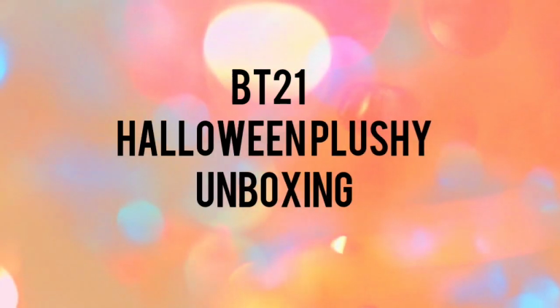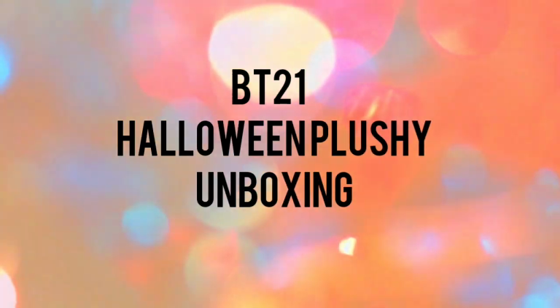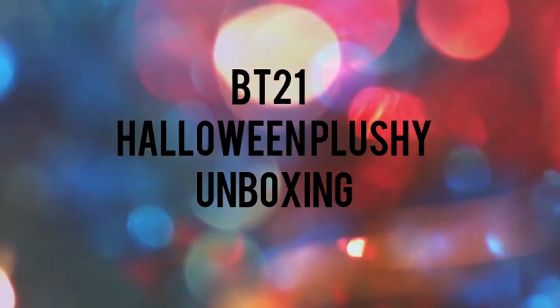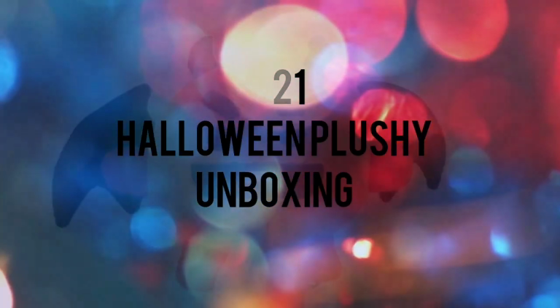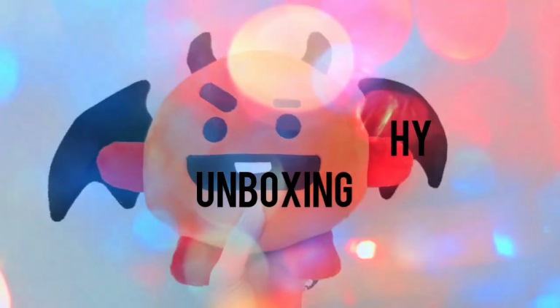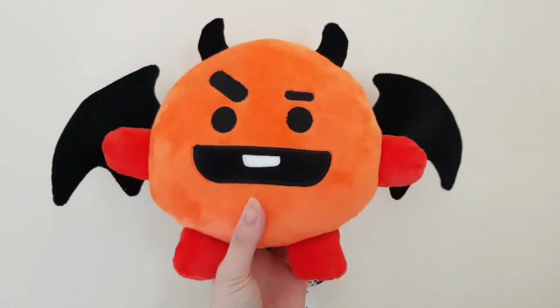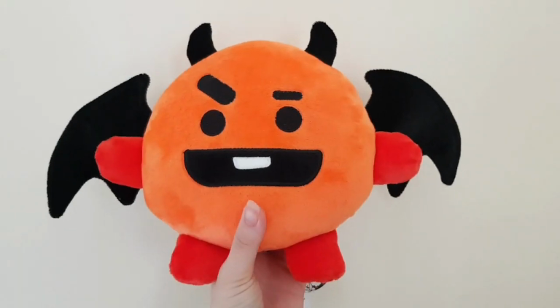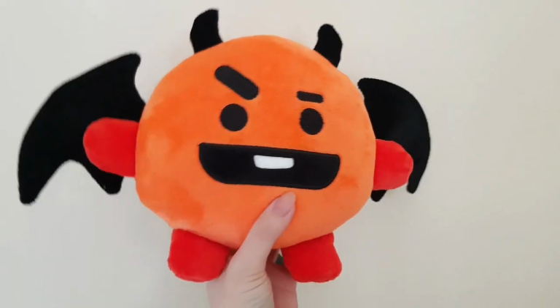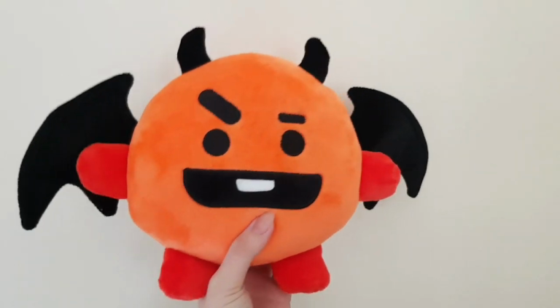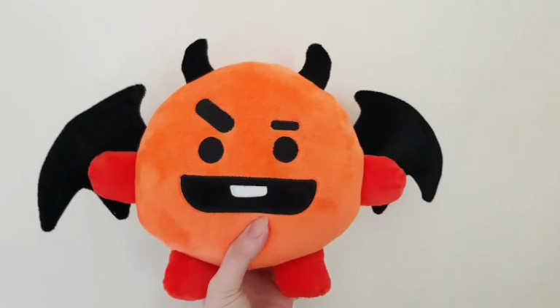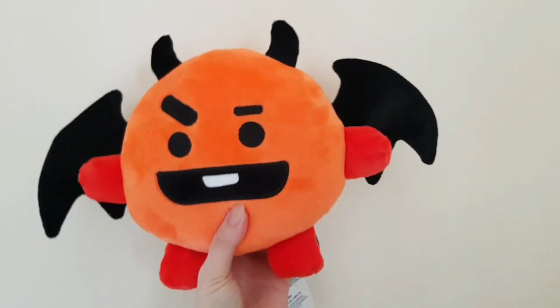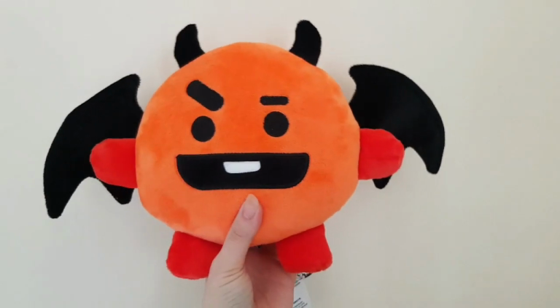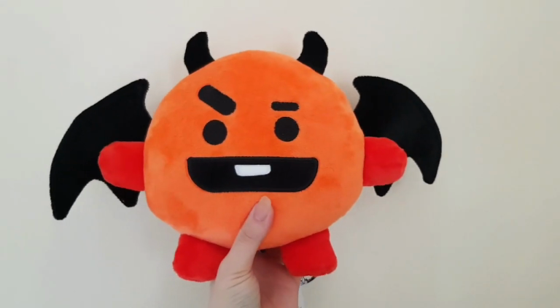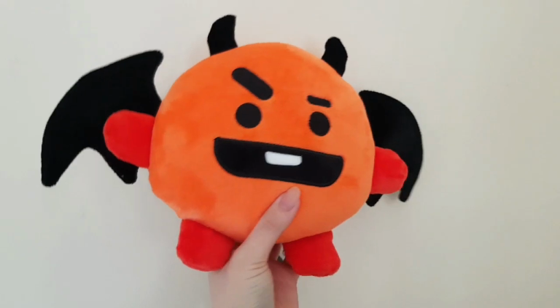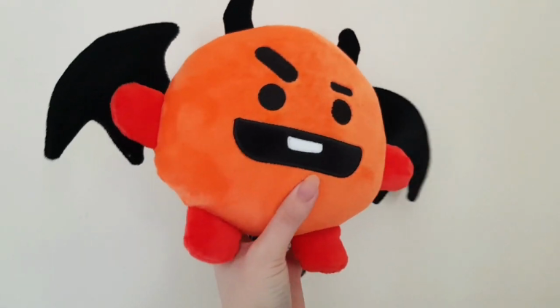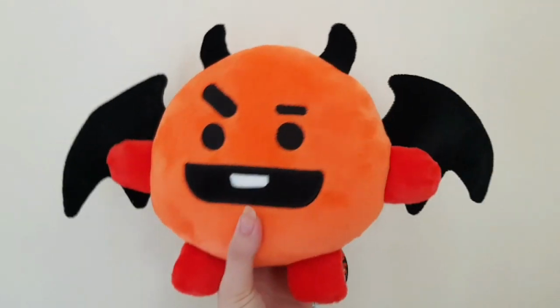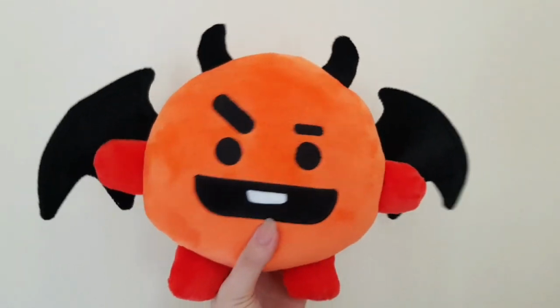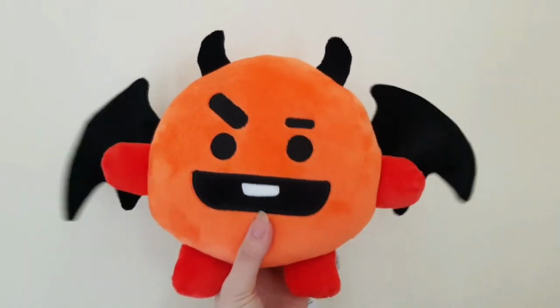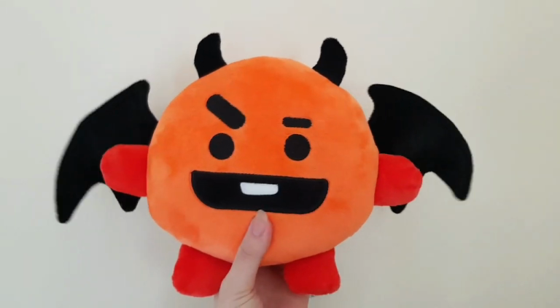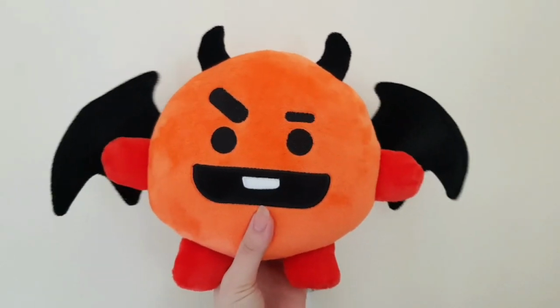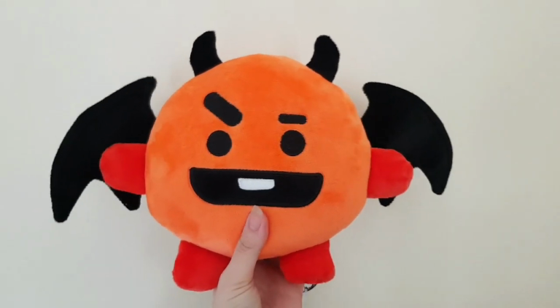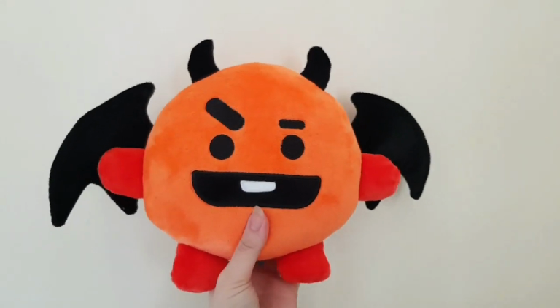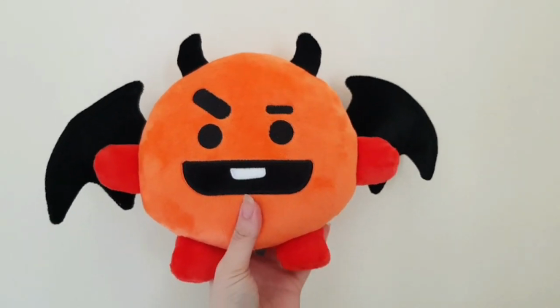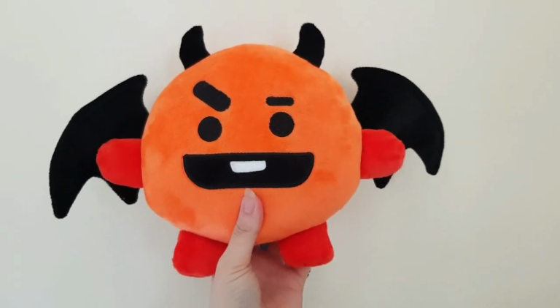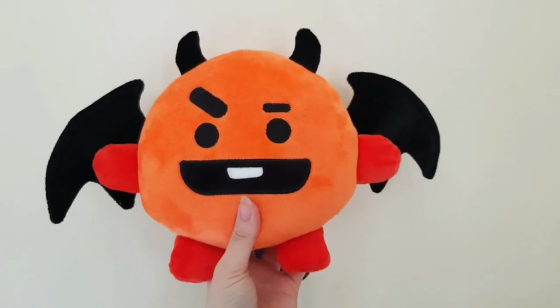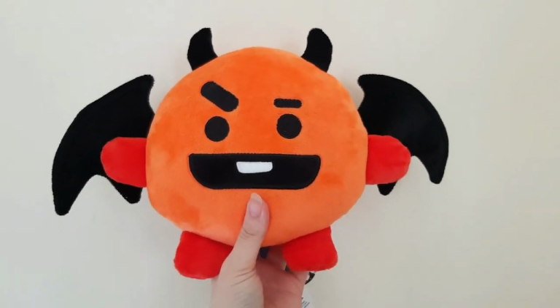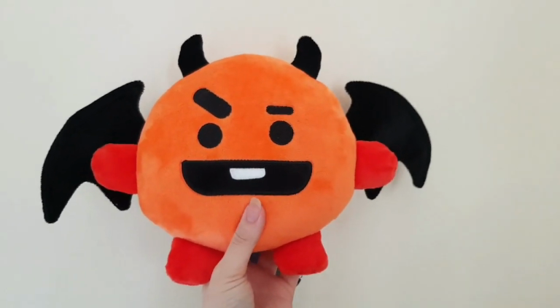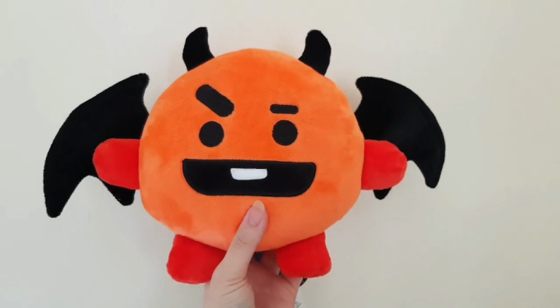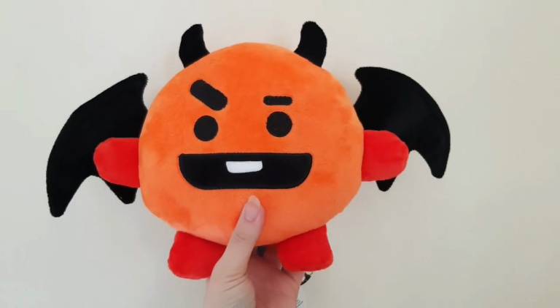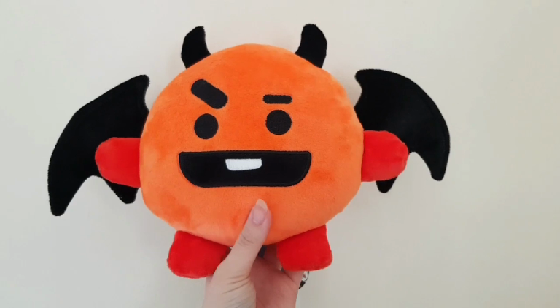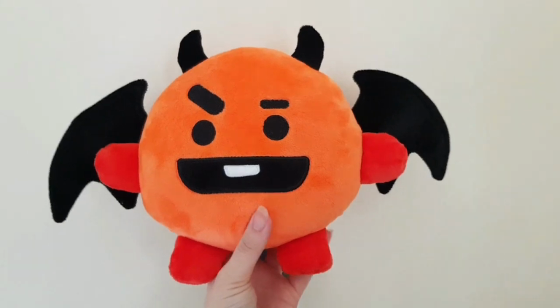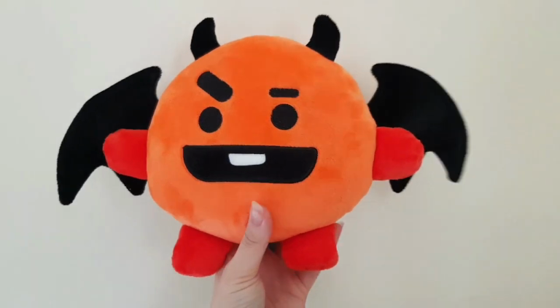Don't worry about my voice, I'm done with a cold. This time I'm back with another unboxing video, and this time it's the BT21 Halloween plushie edition.